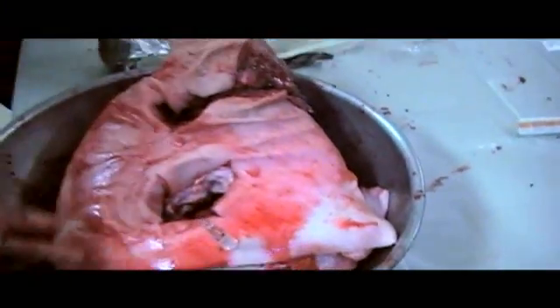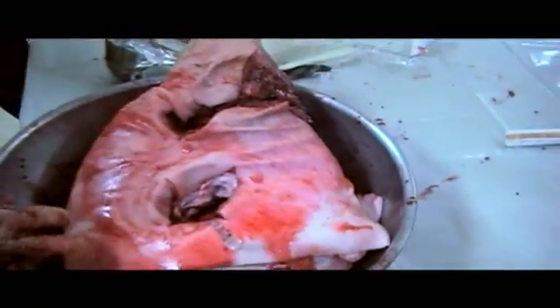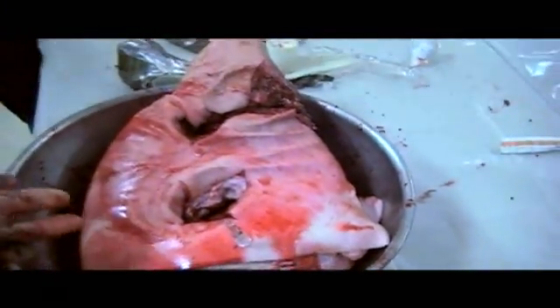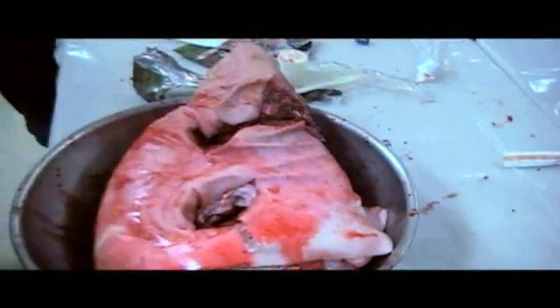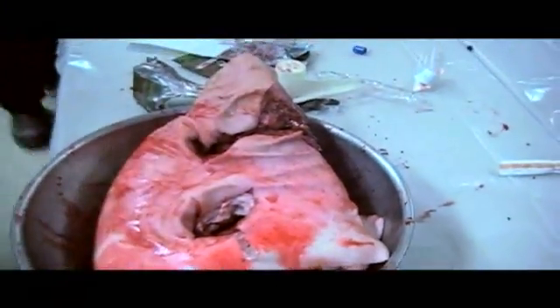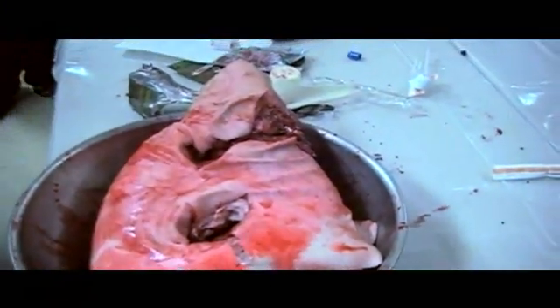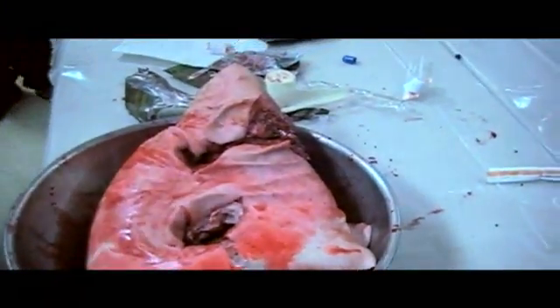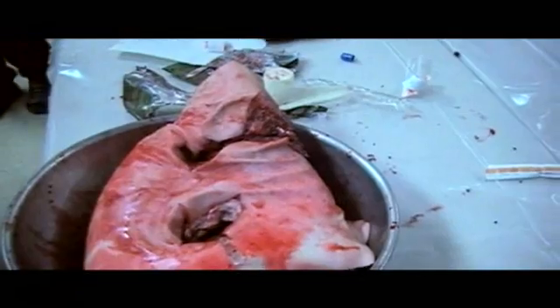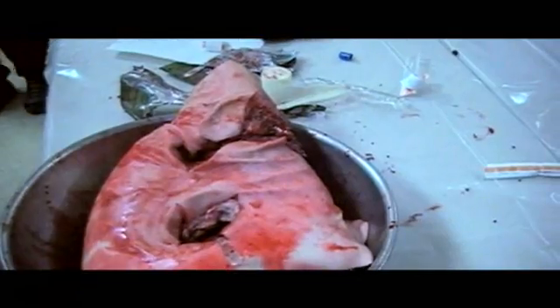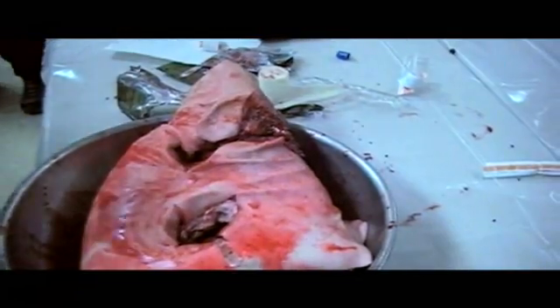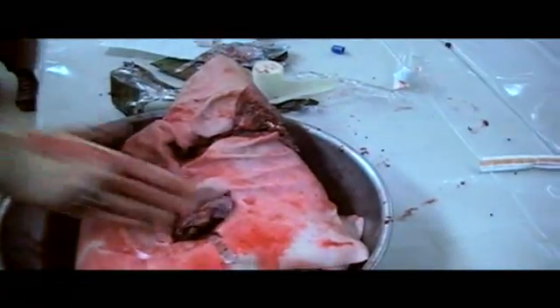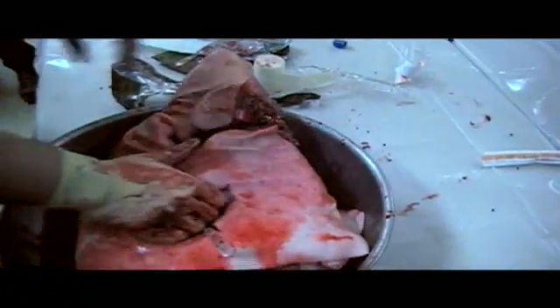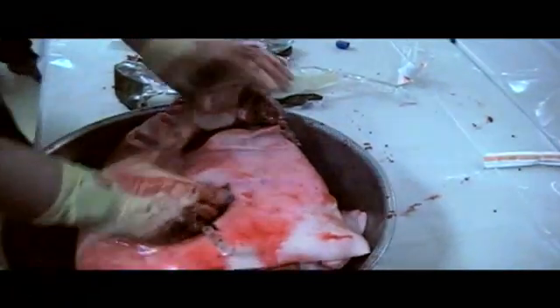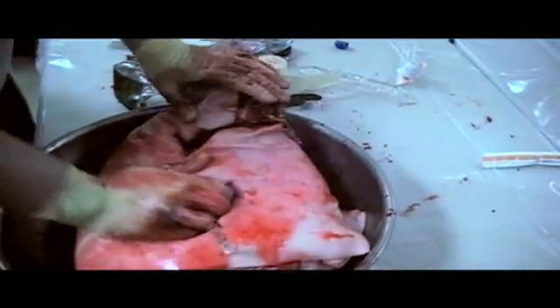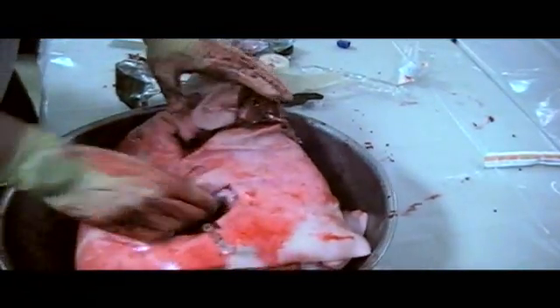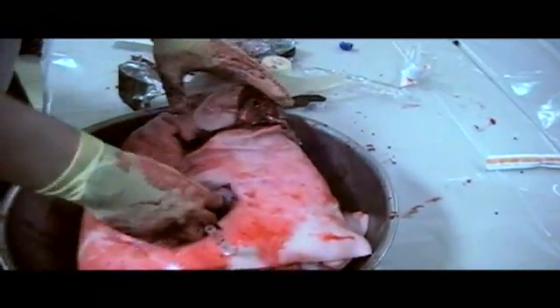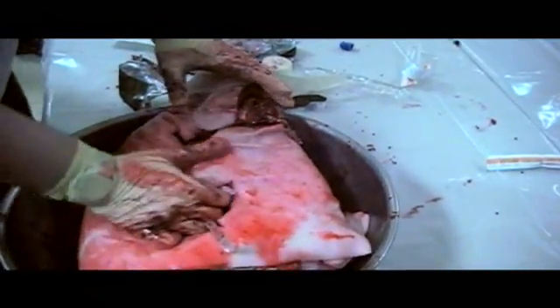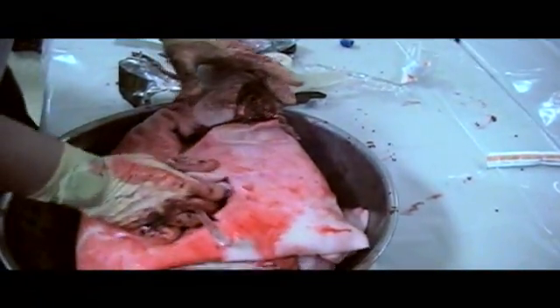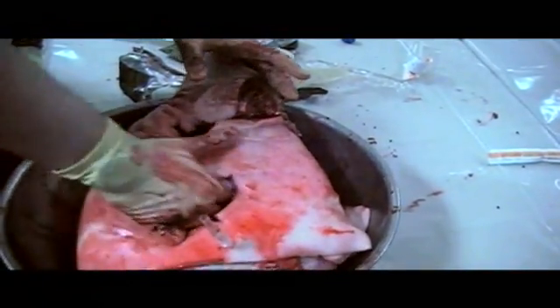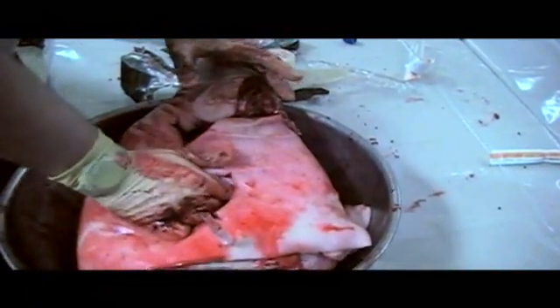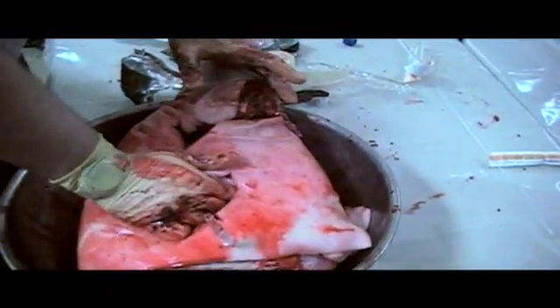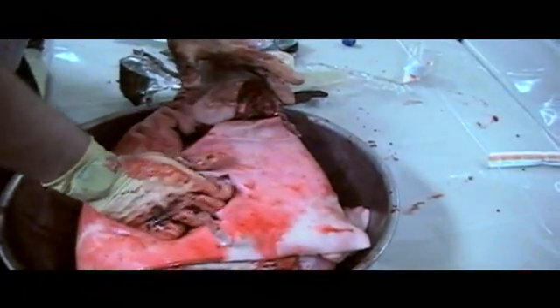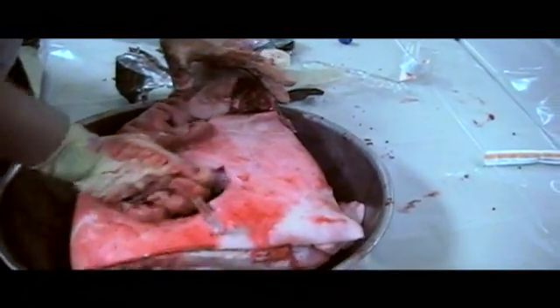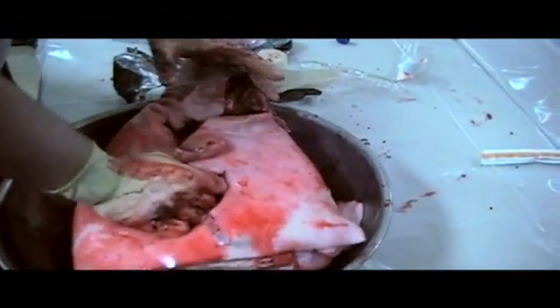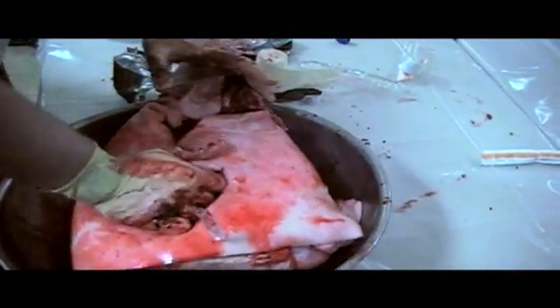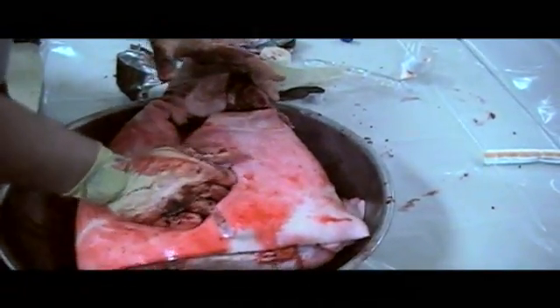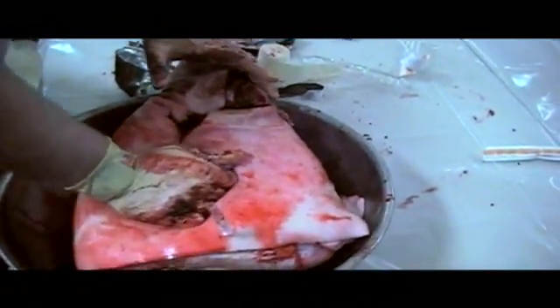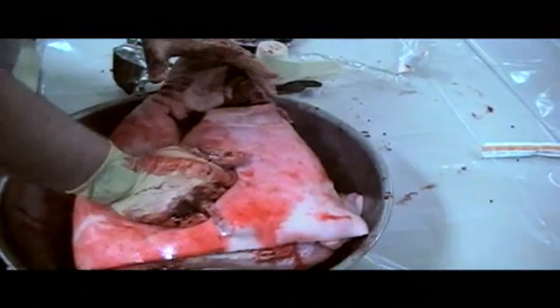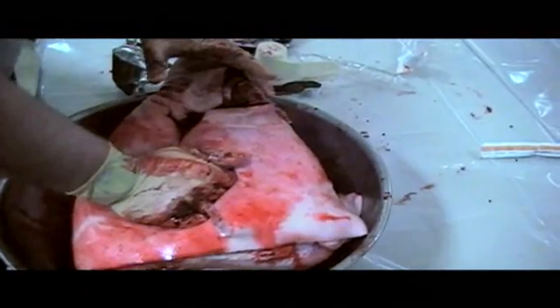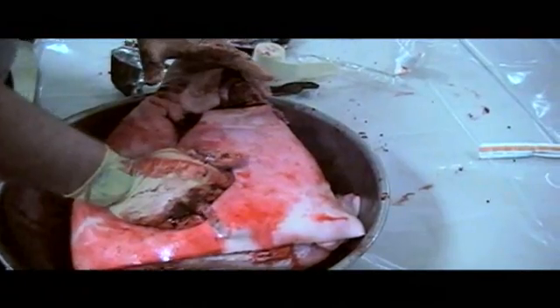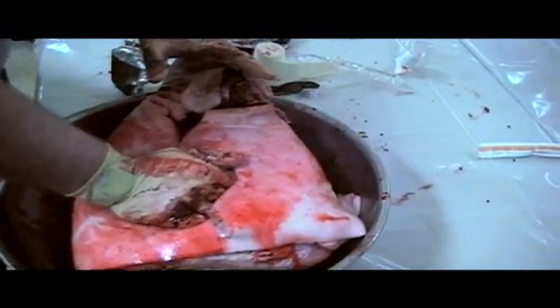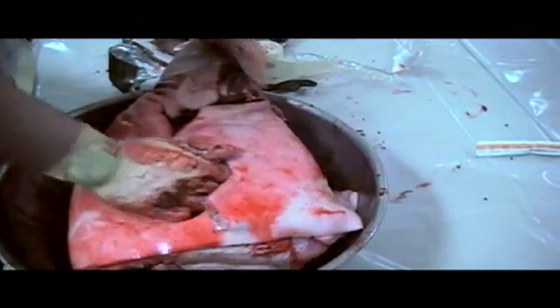When you say C-clamp, you're talking about just... Correct. I got in there, I isolated what I felt was the bleeder, and I just pushed down as hard as I could.